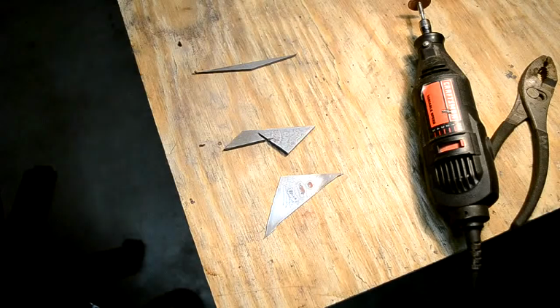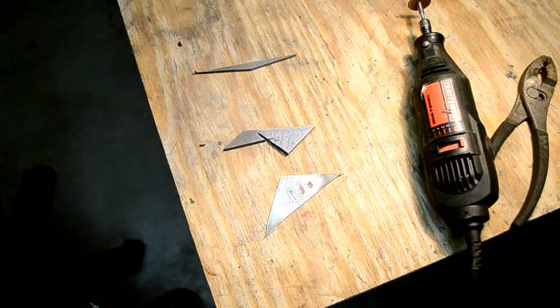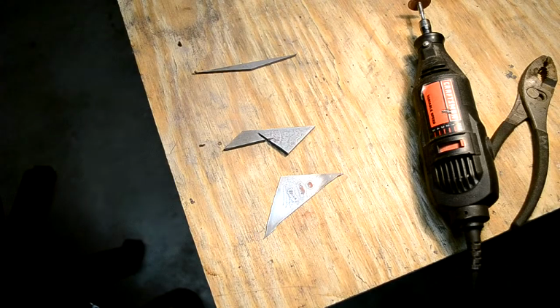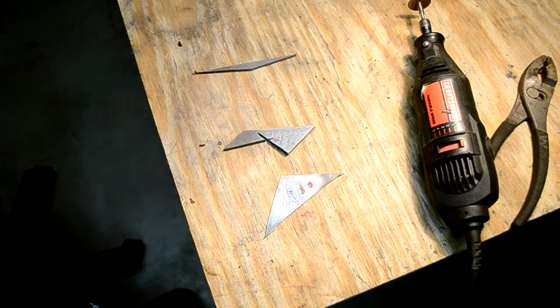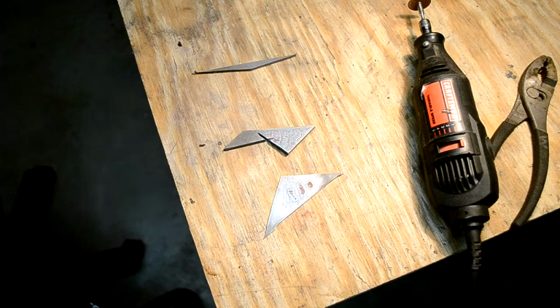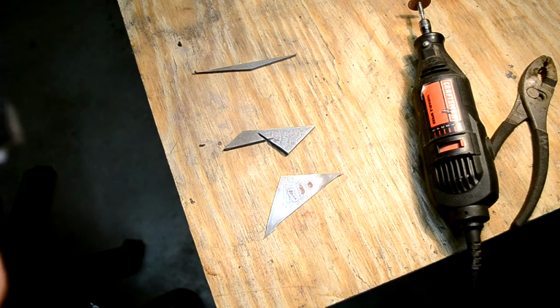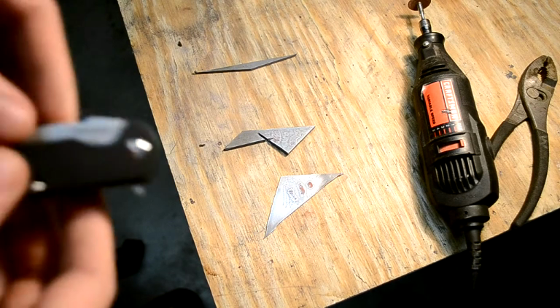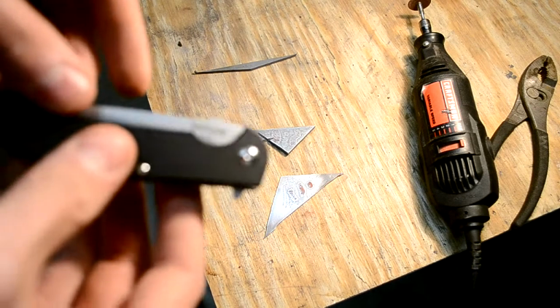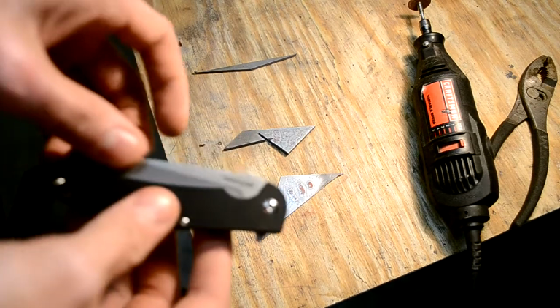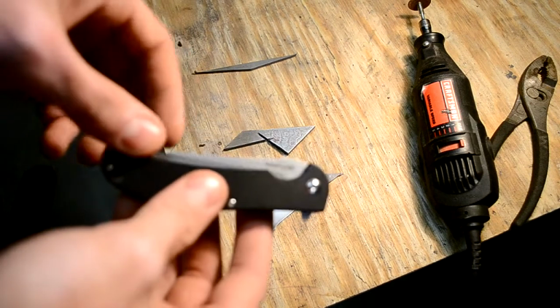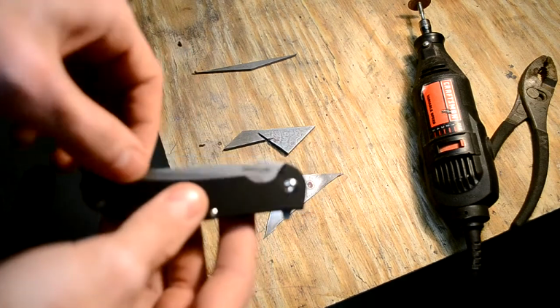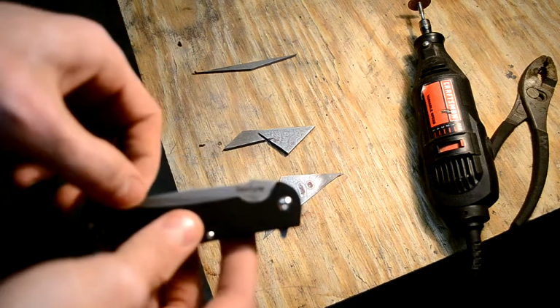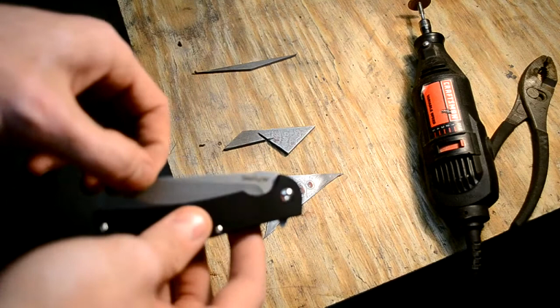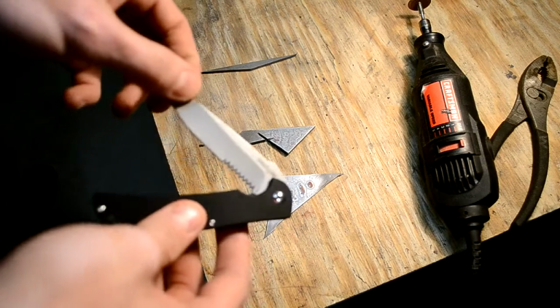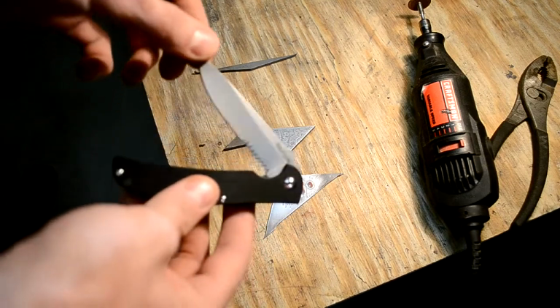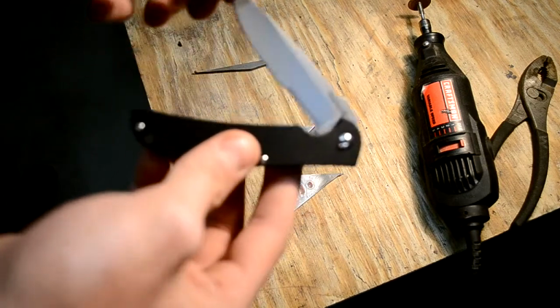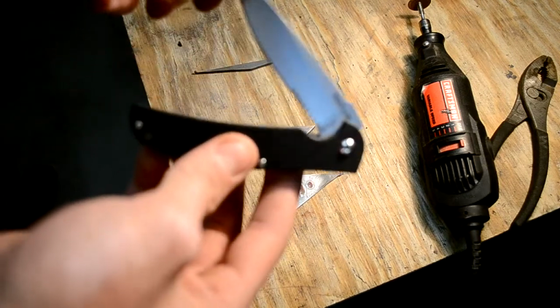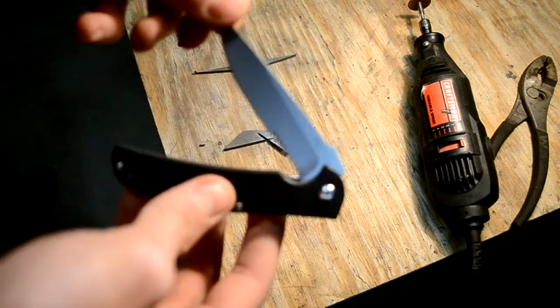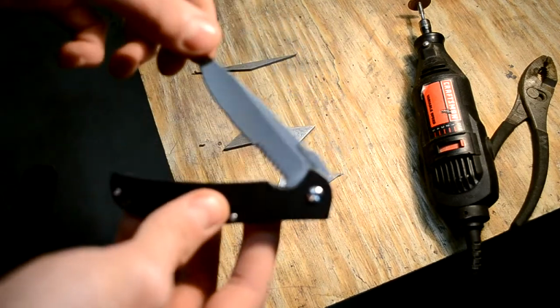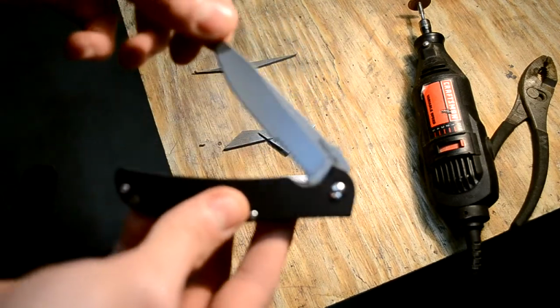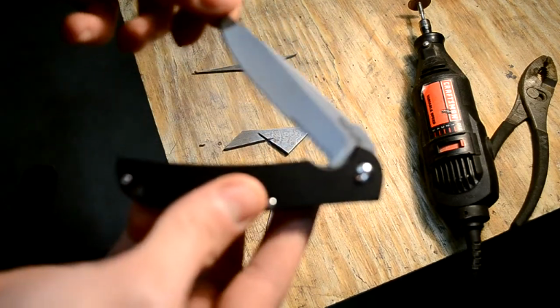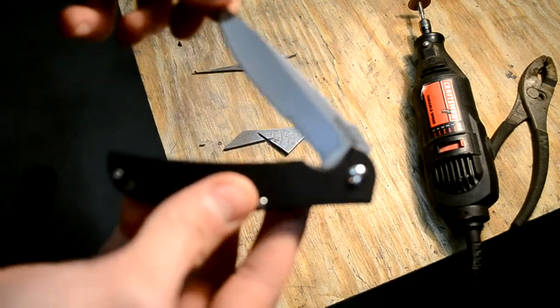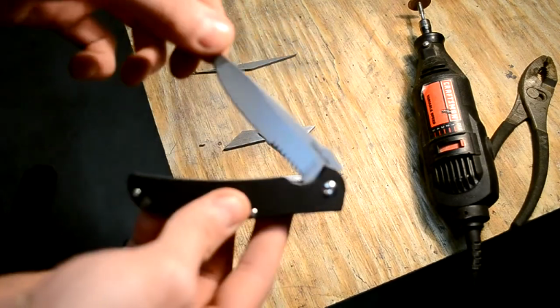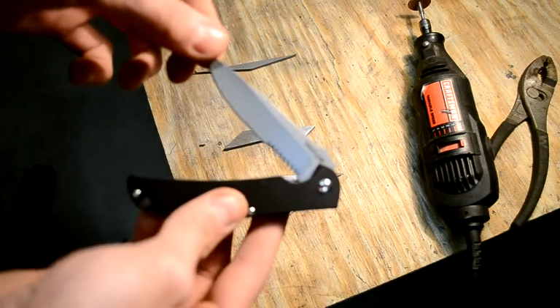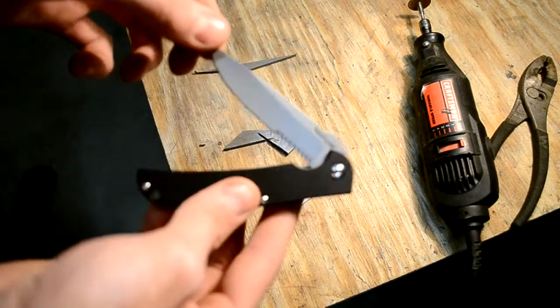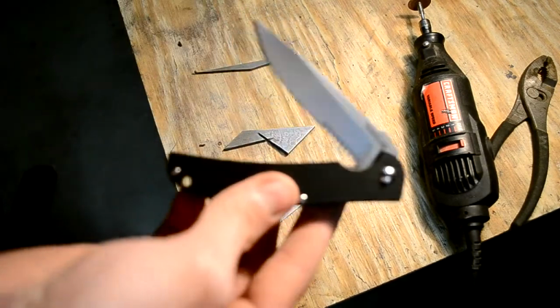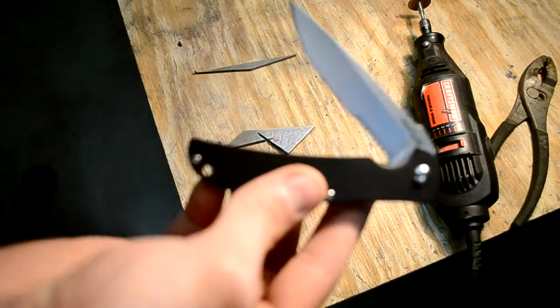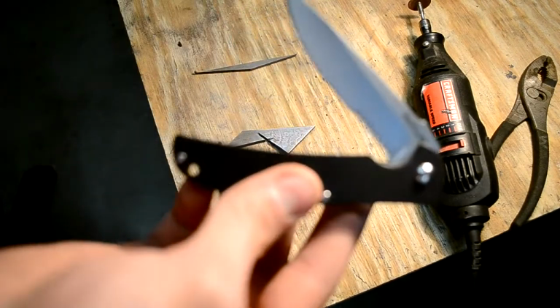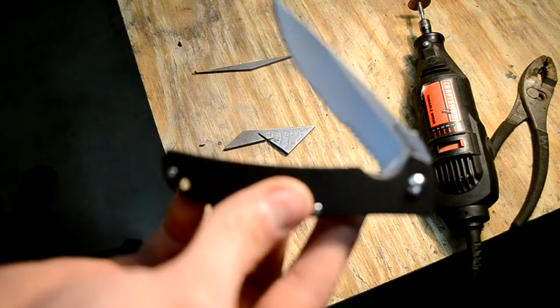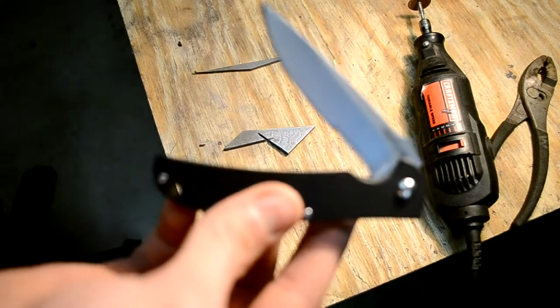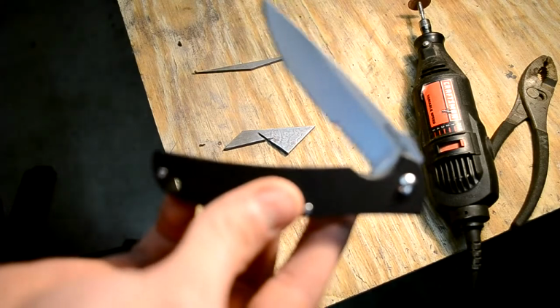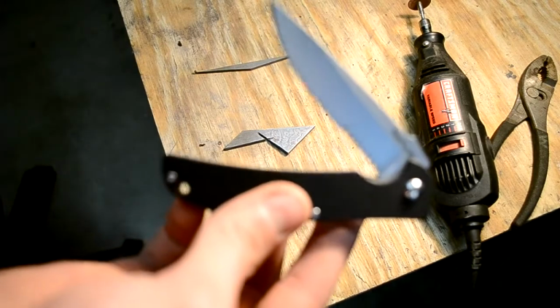Hey guys, it's Liquid 2. If you've seen my last videos, I'm going to try and etch this Kershaw Chill.